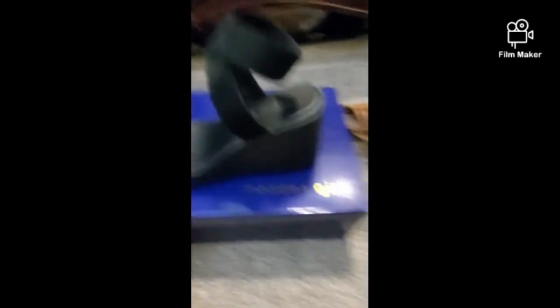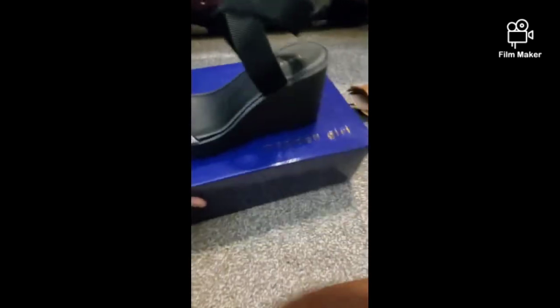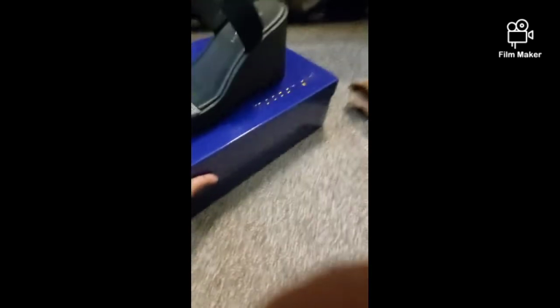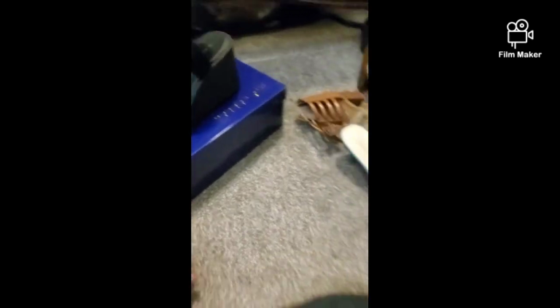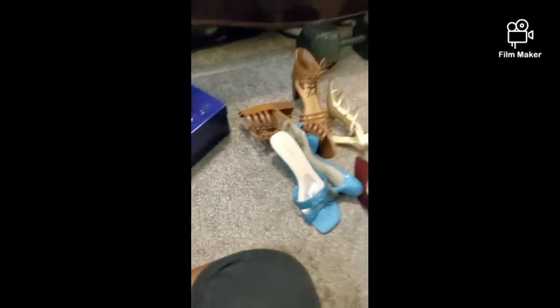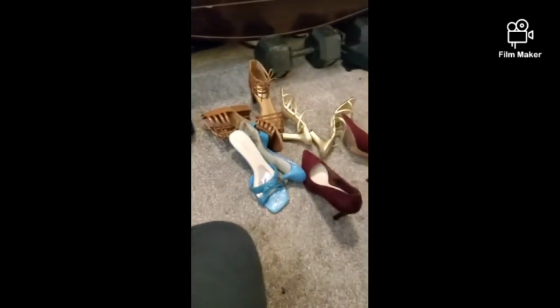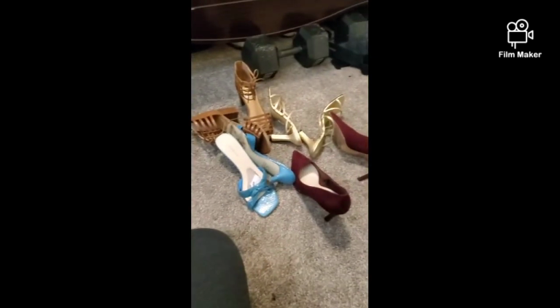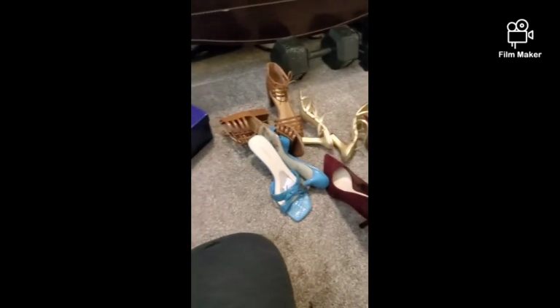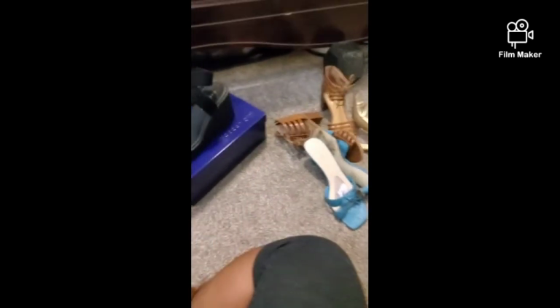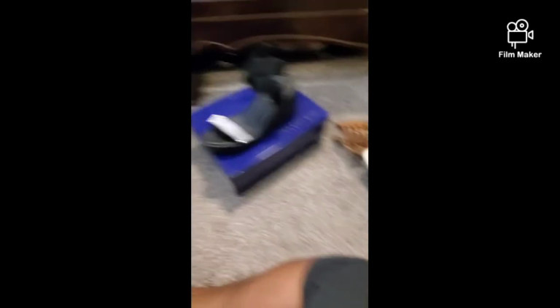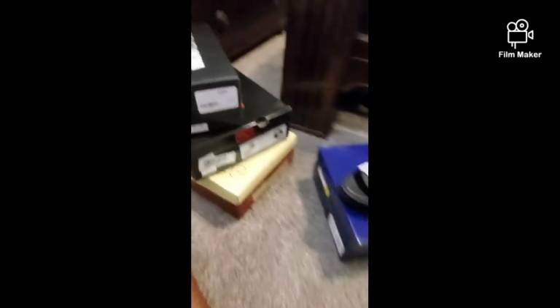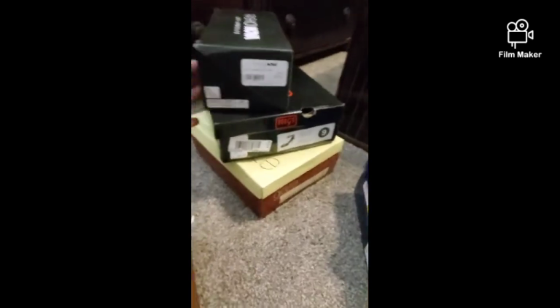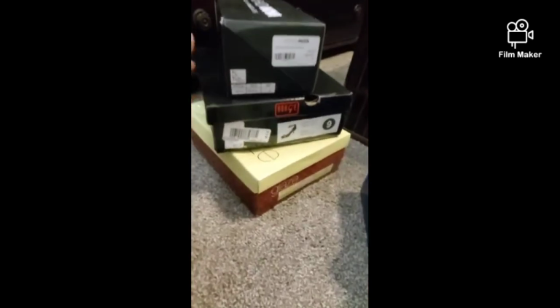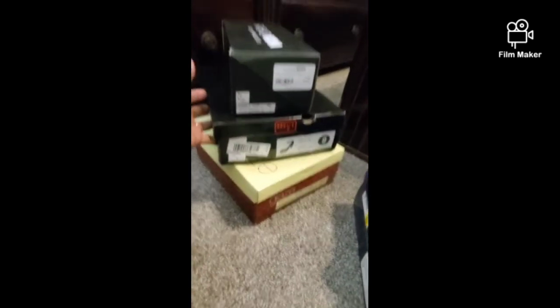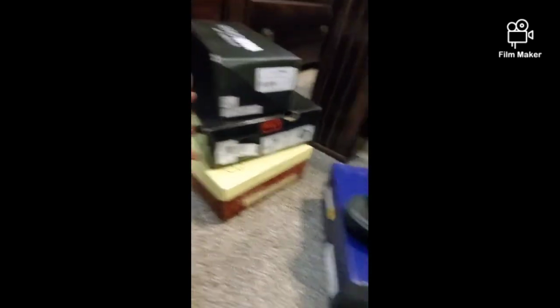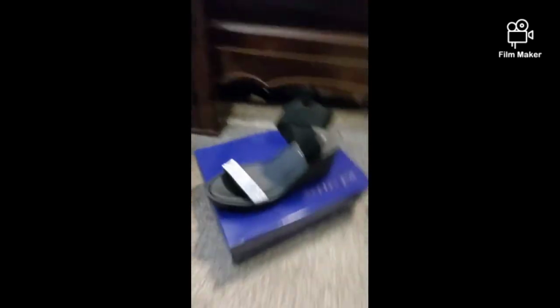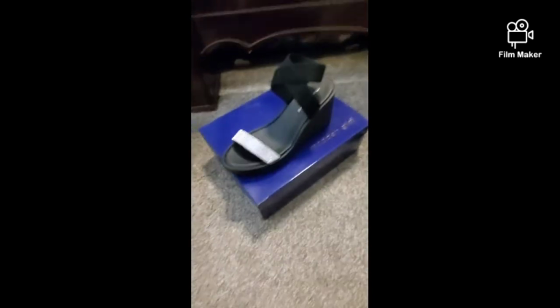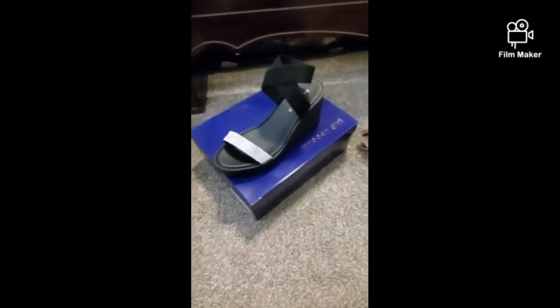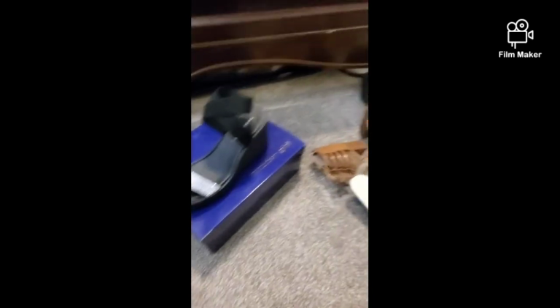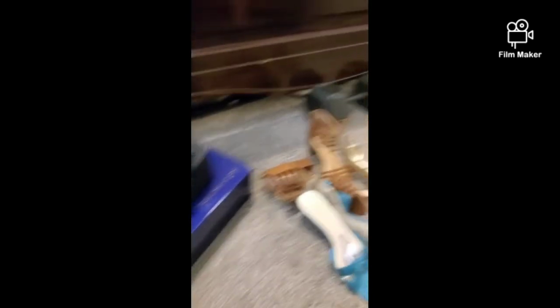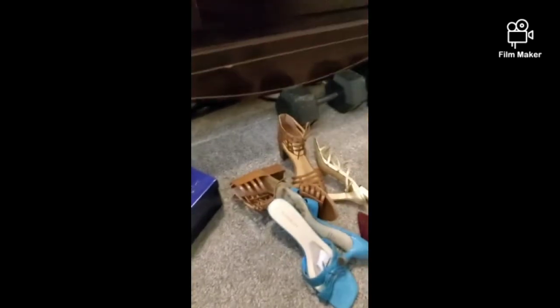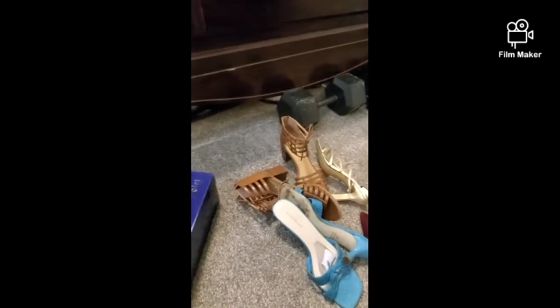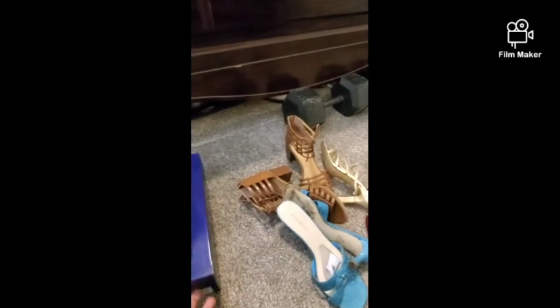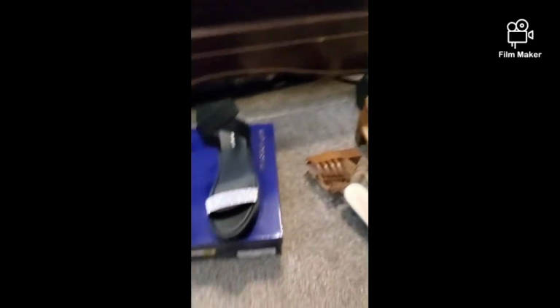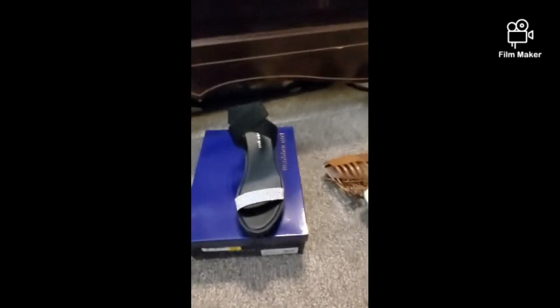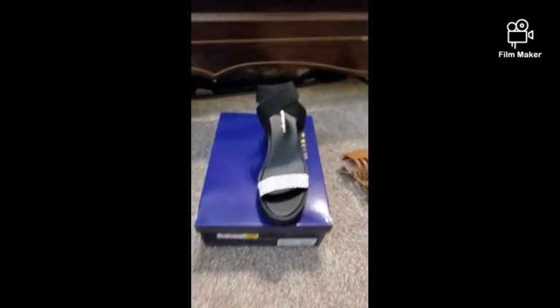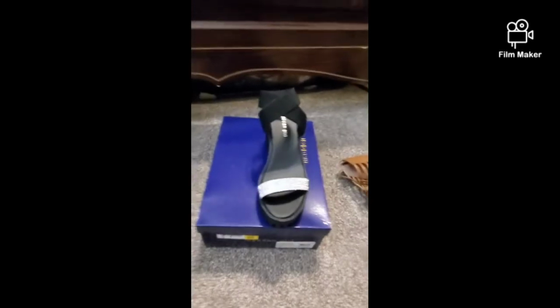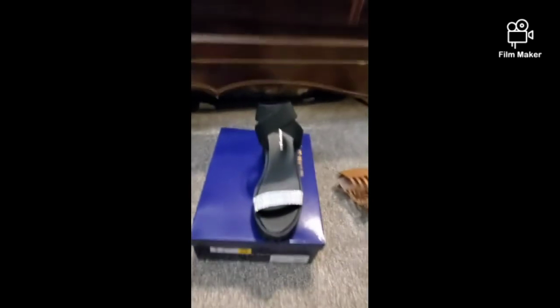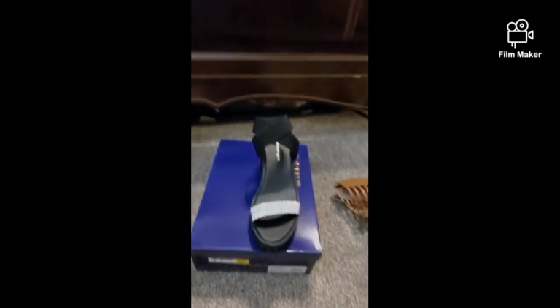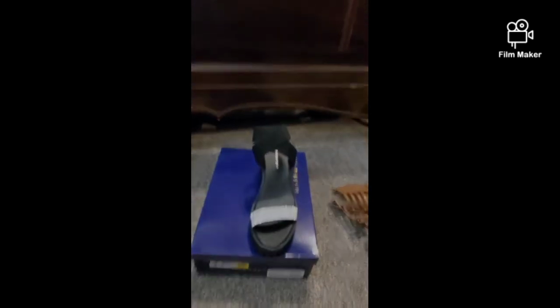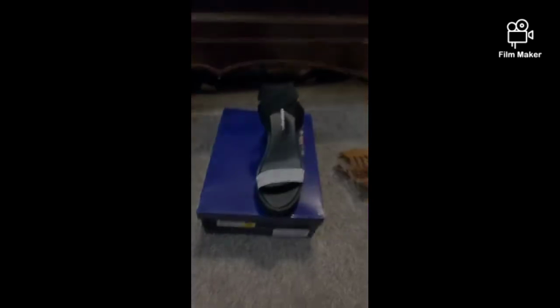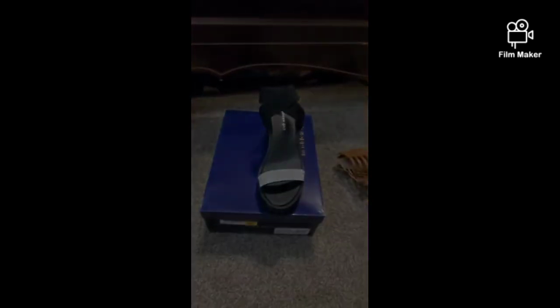So yeah guys, this is my little shoe haul. Hope you guys enjoyed it — let me know if you liked it, comment and subscribe. Talk to you later!